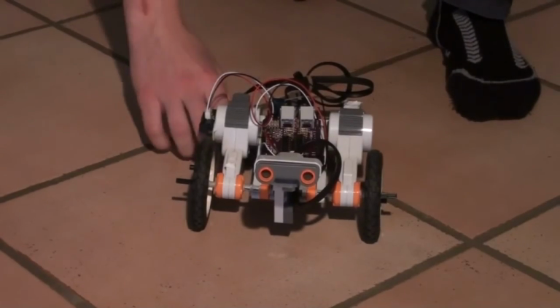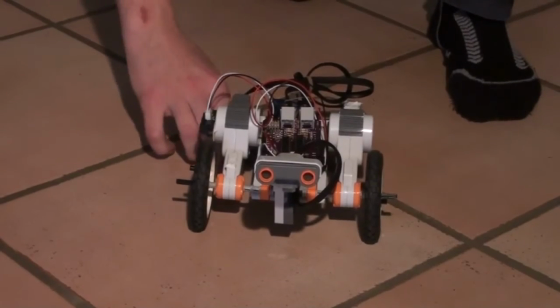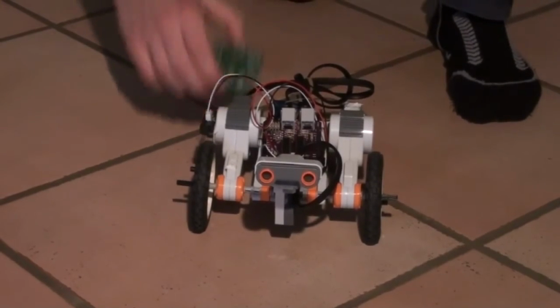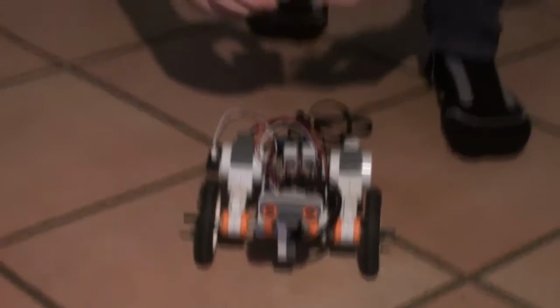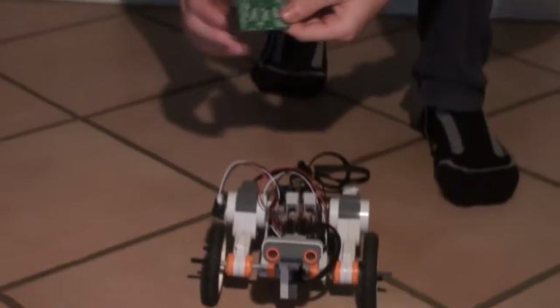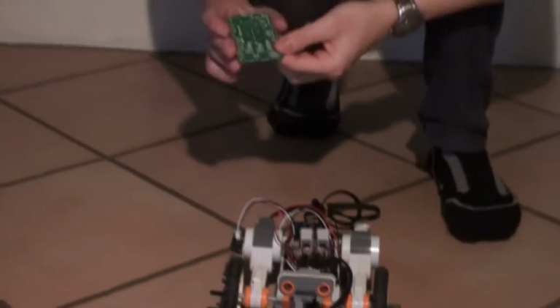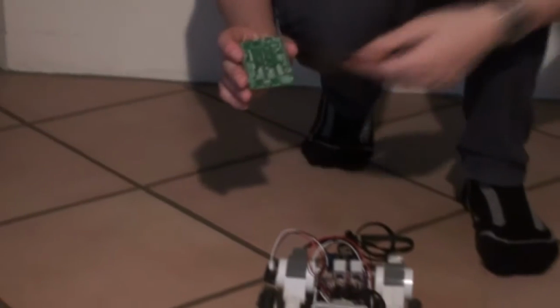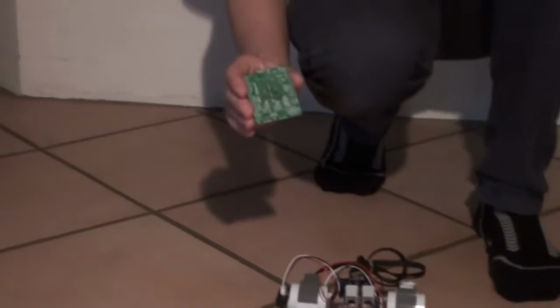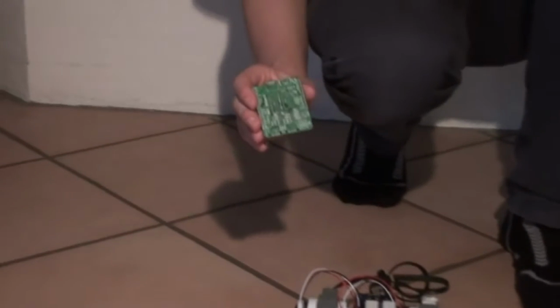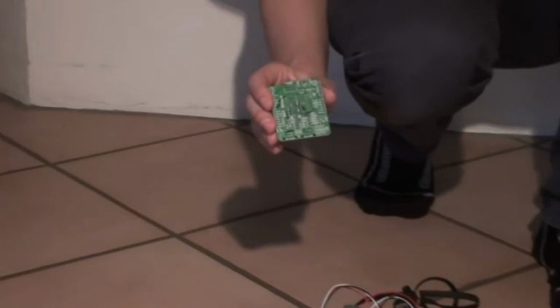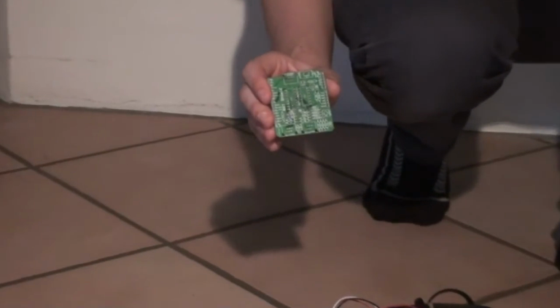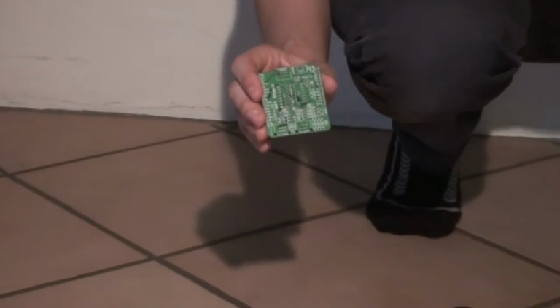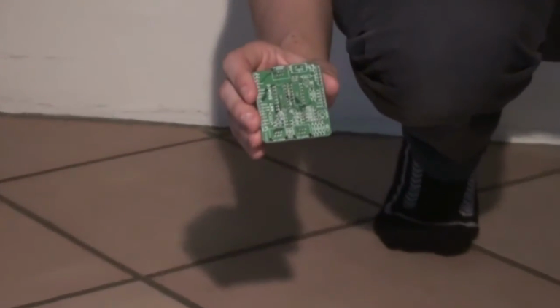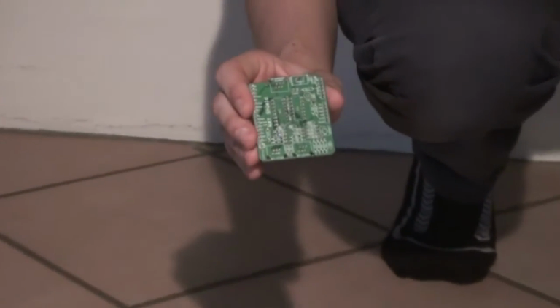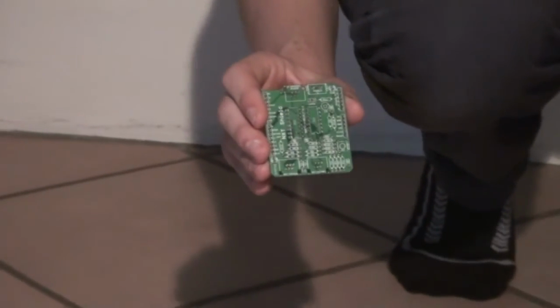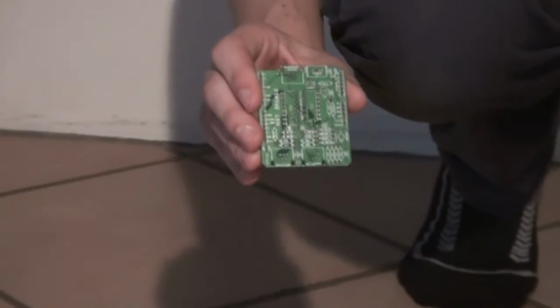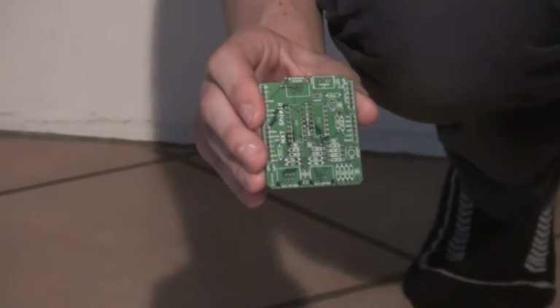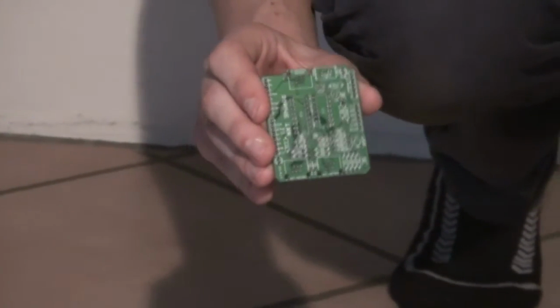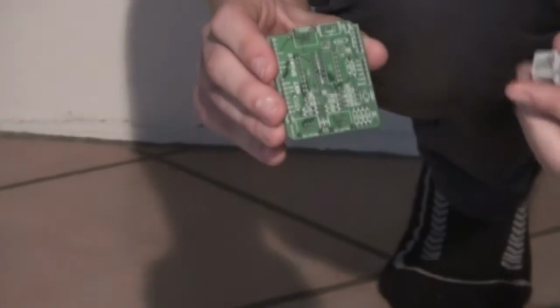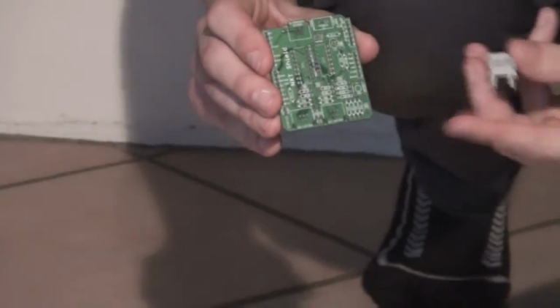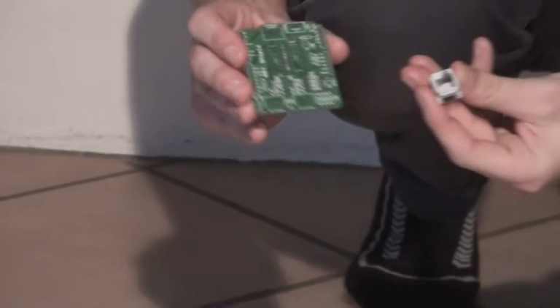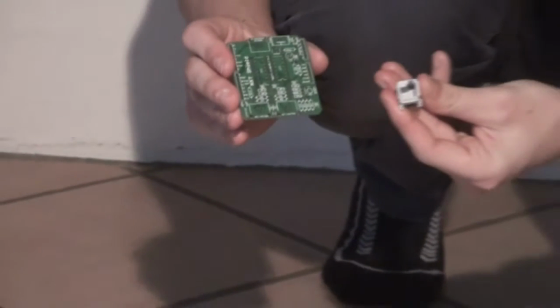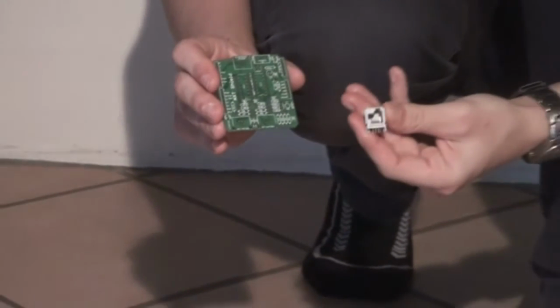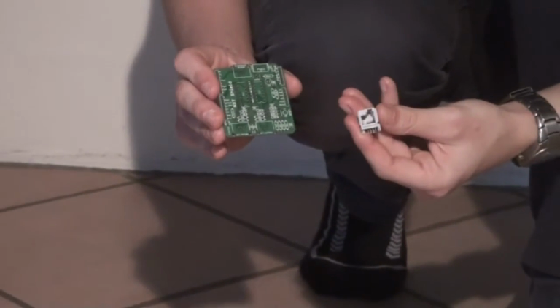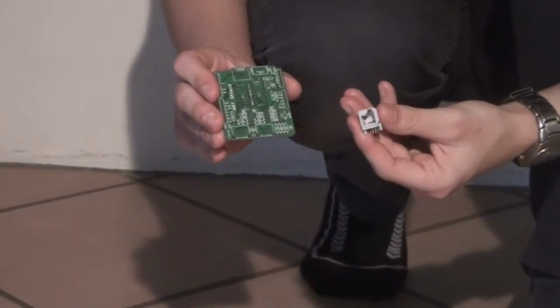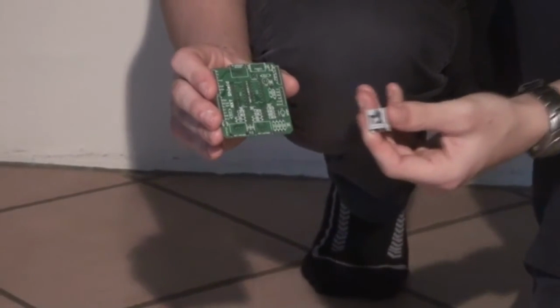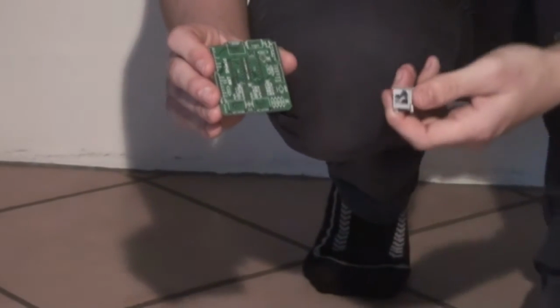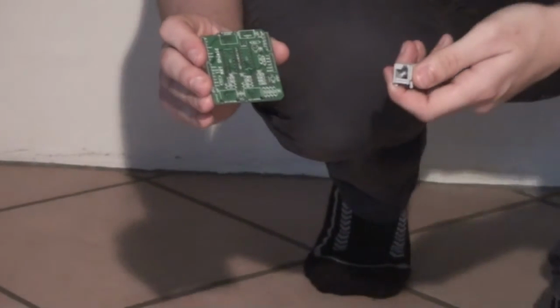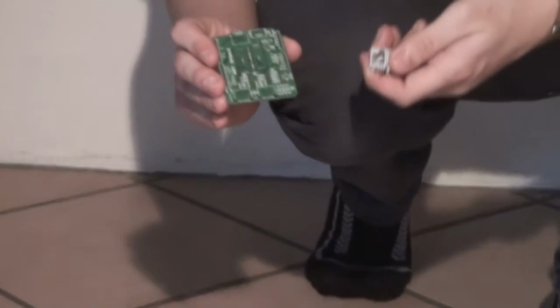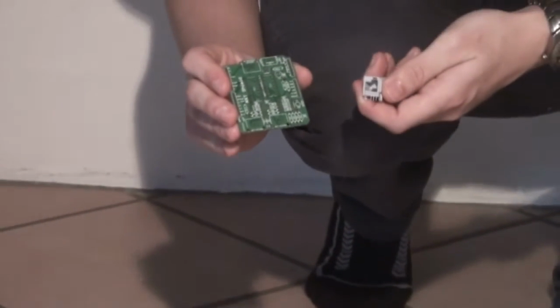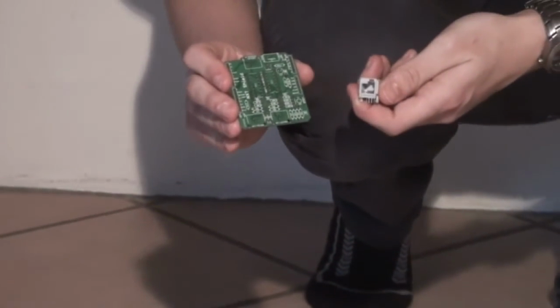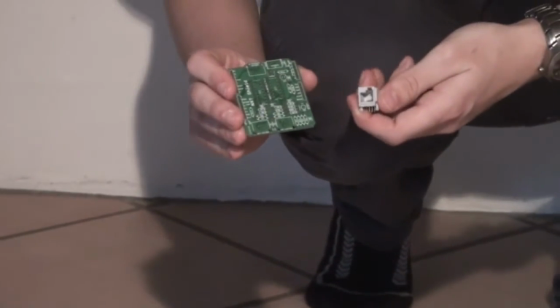The NXT shield used in this demonstration can be bought from our web store at the beginning of the new year, together with the NXT compatible connectors and all the other required components.